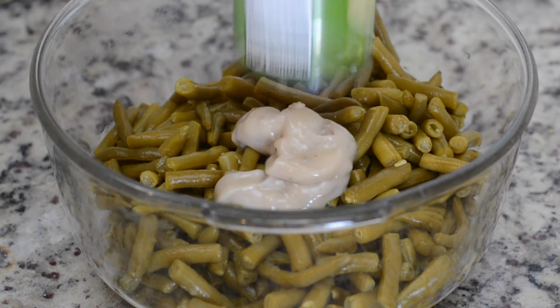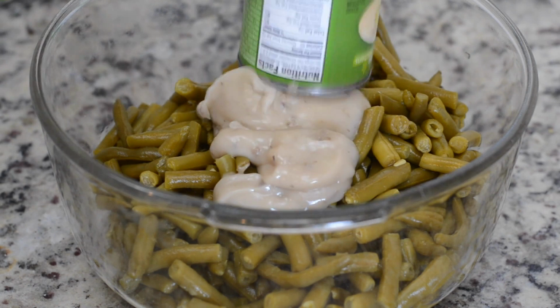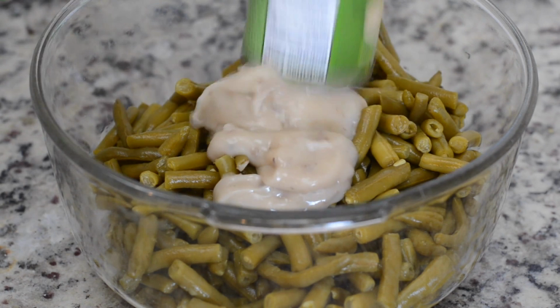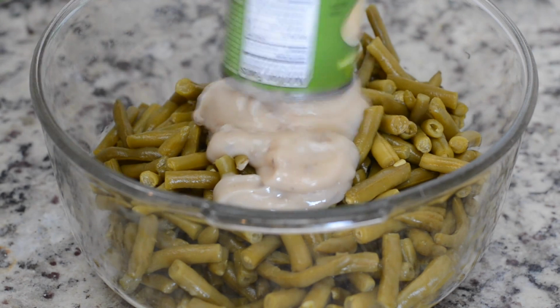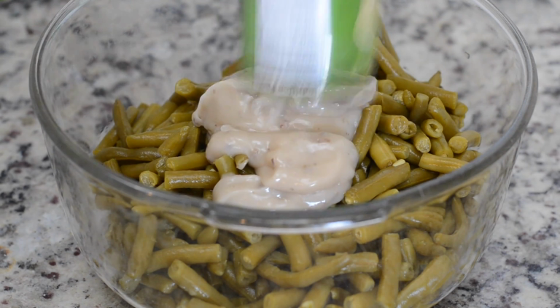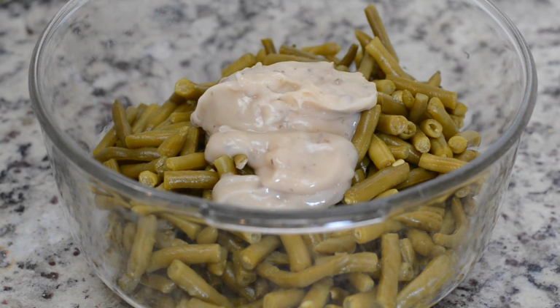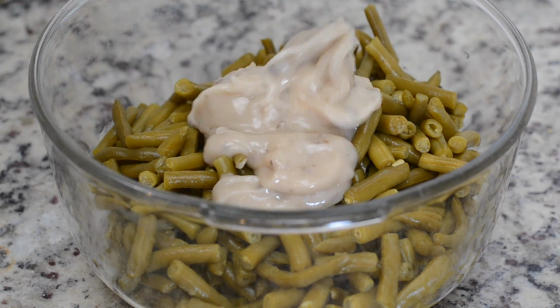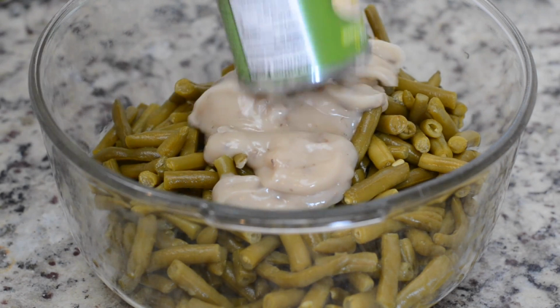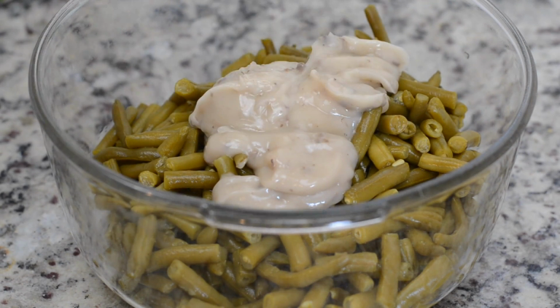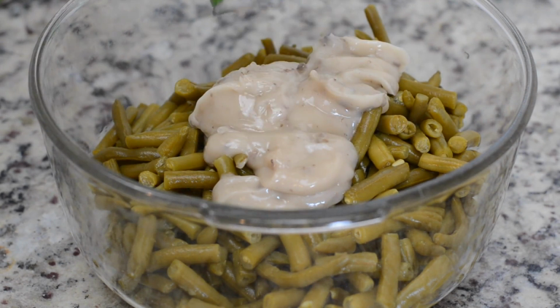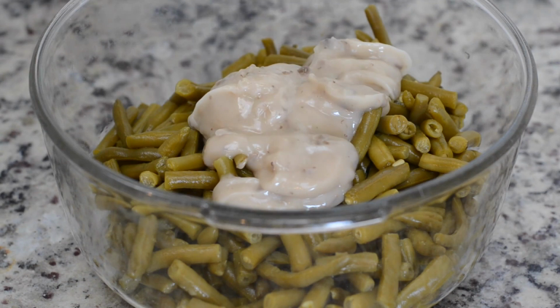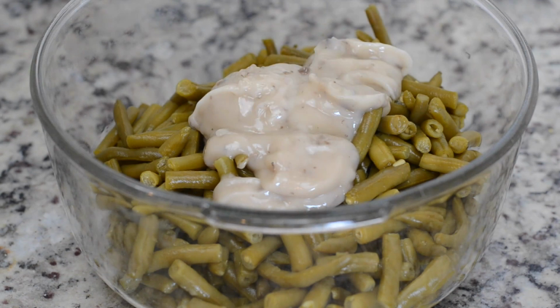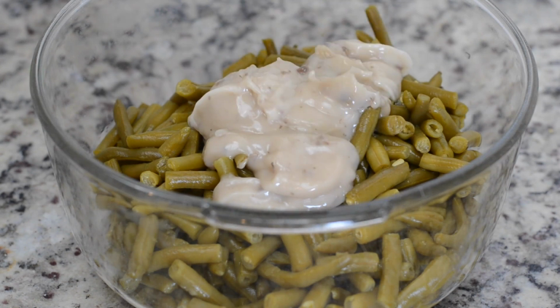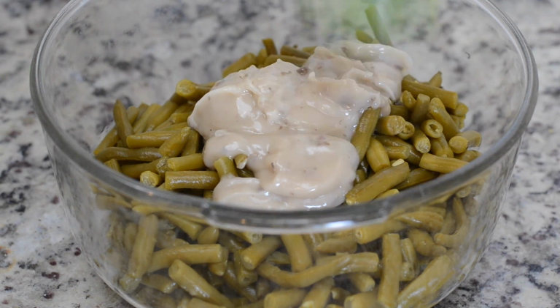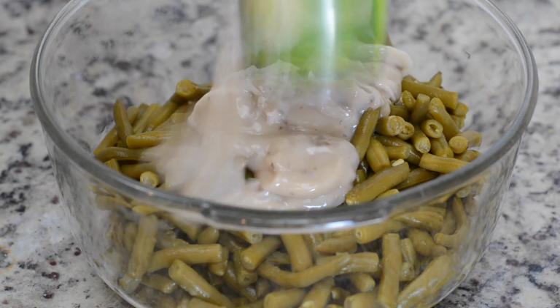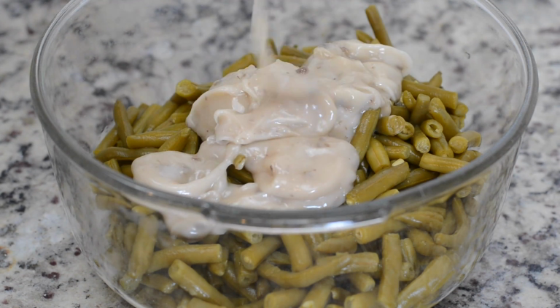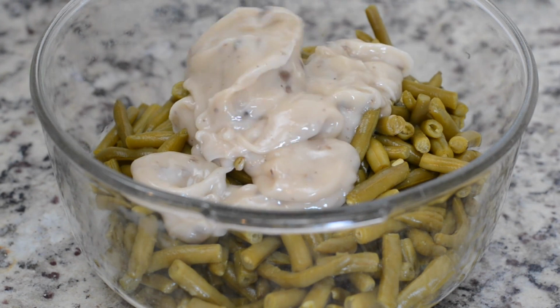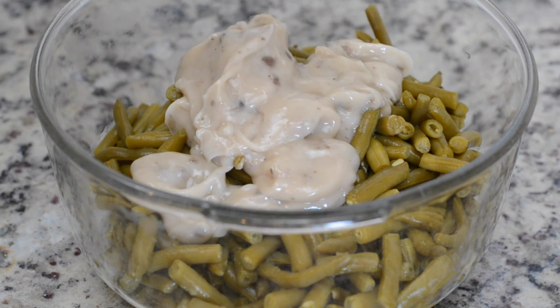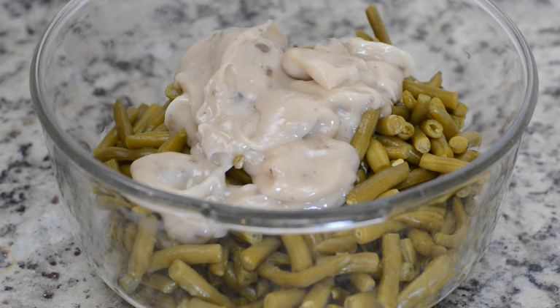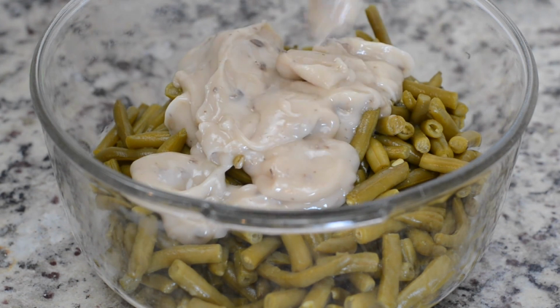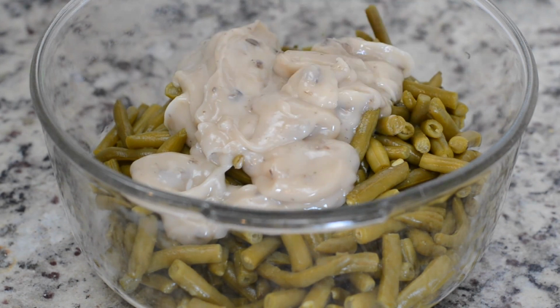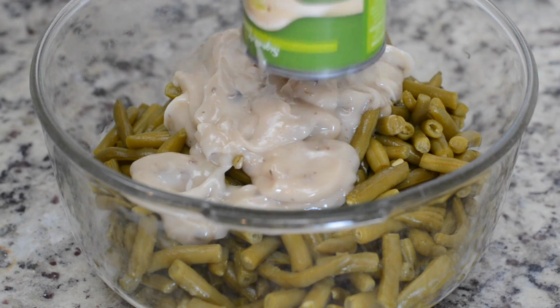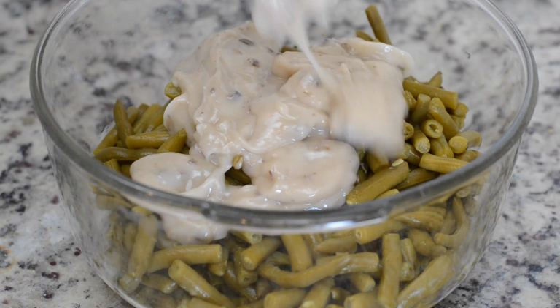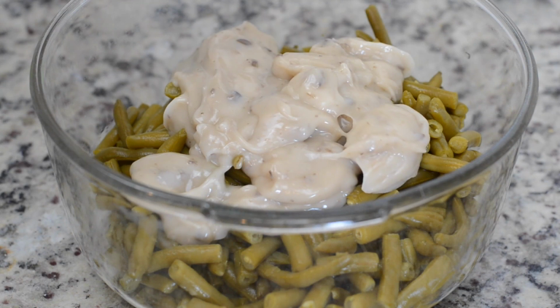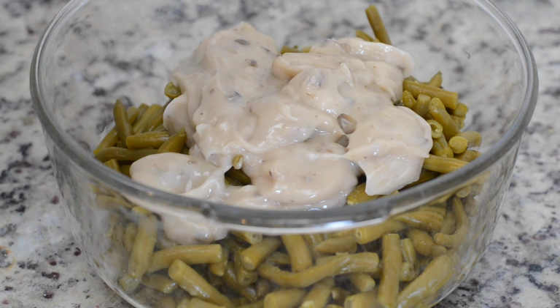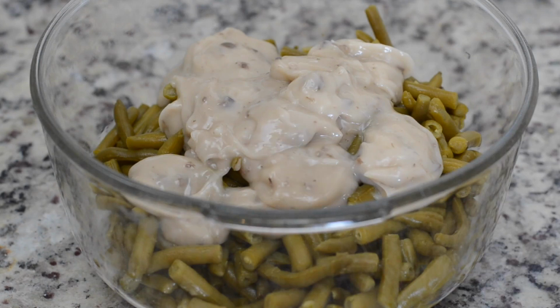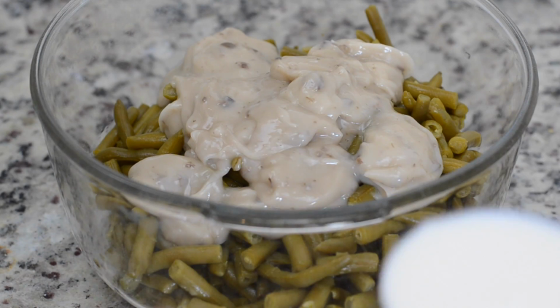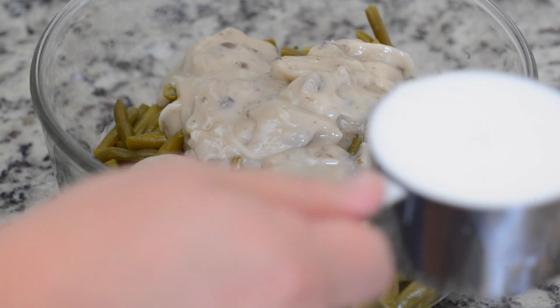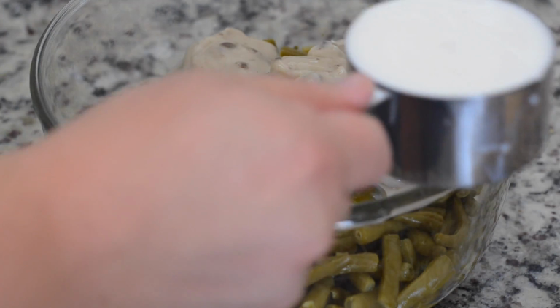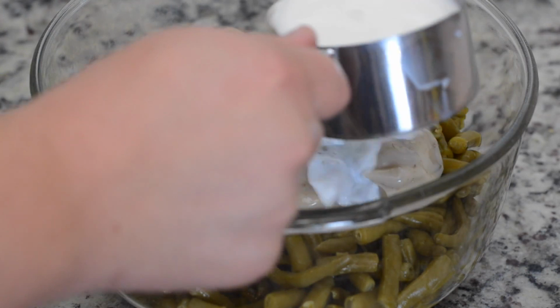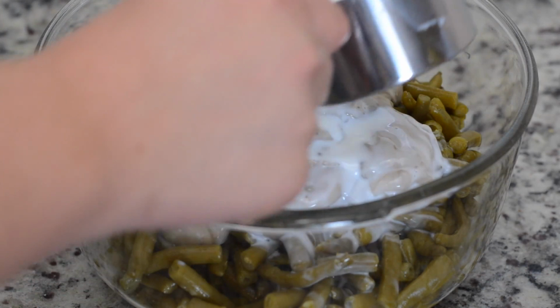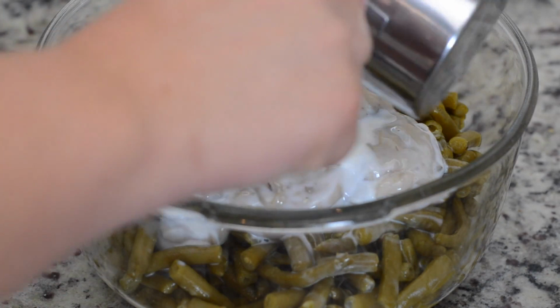Then we're going to take four cans of drained green beans, and to that we're going to add two cans of cream of mushroom soup. Then we're going to add one cup of milk.